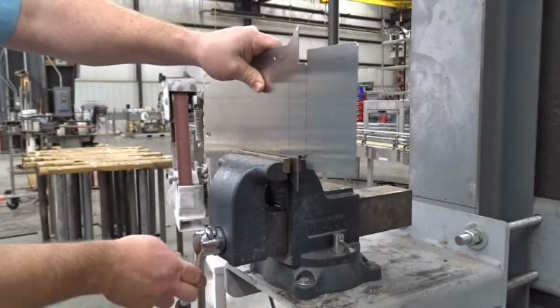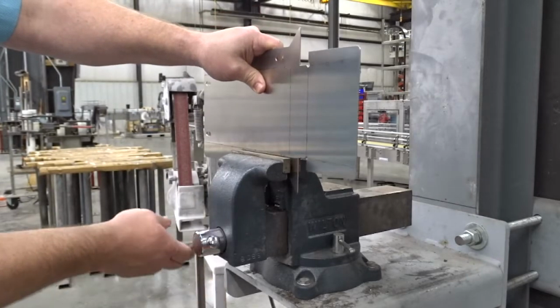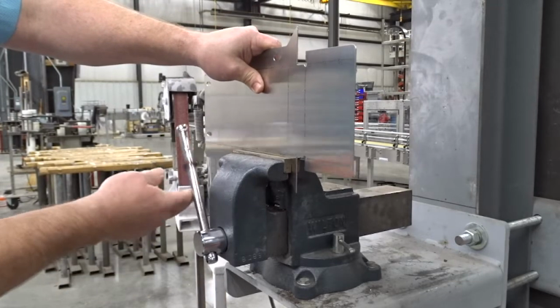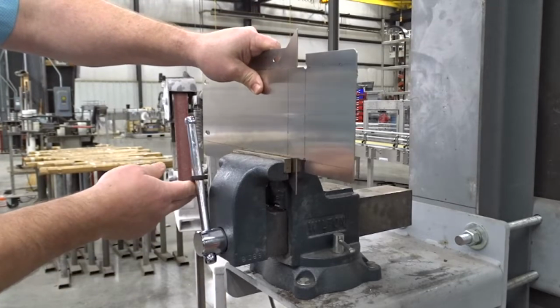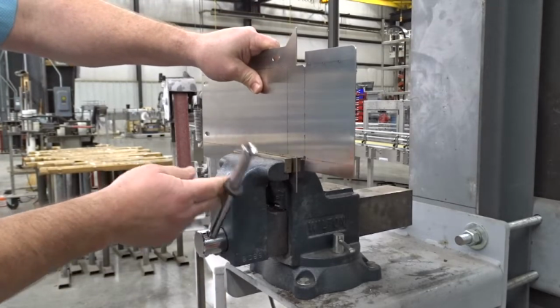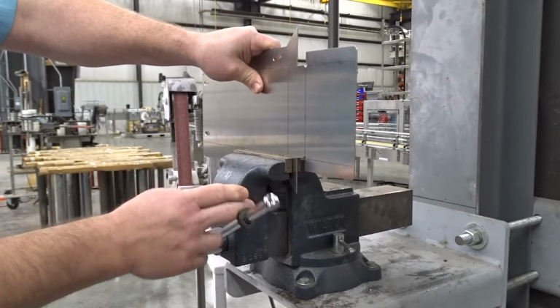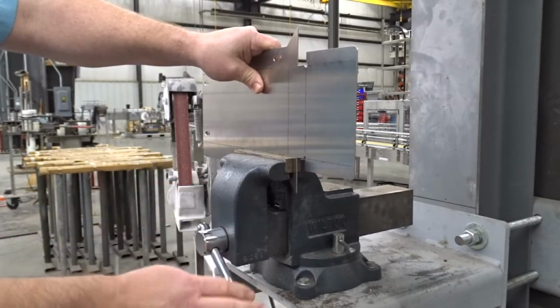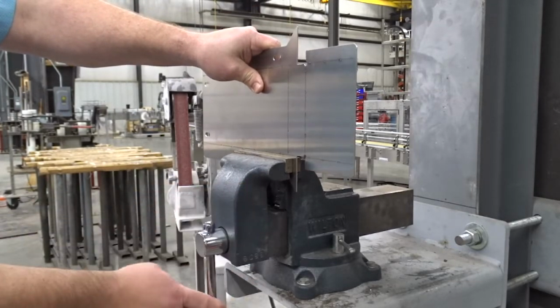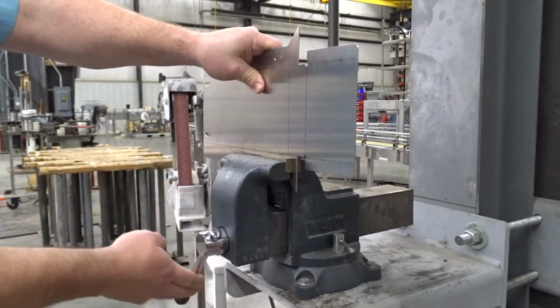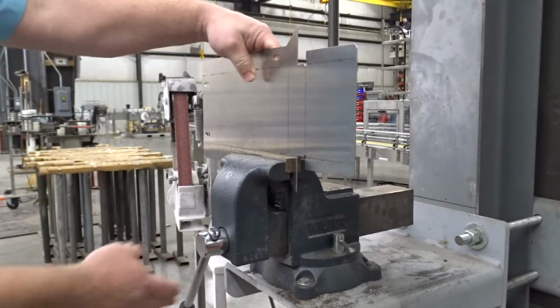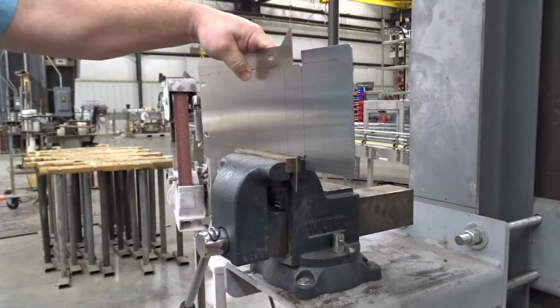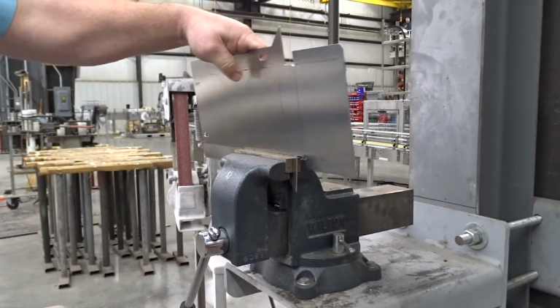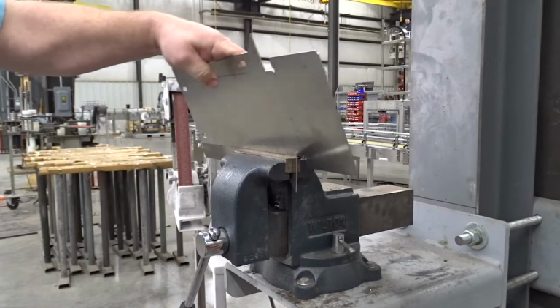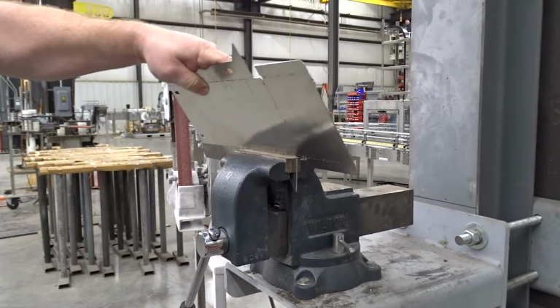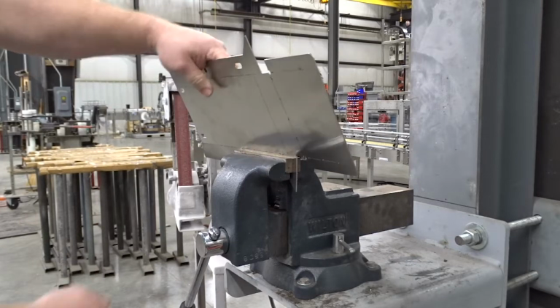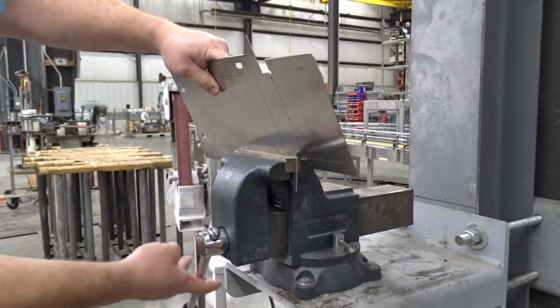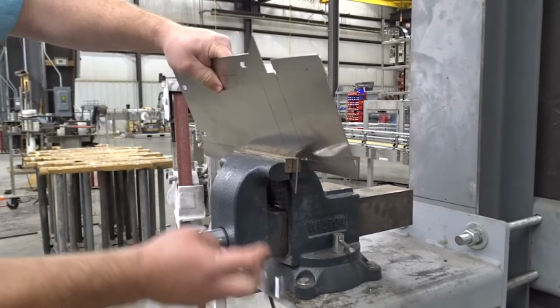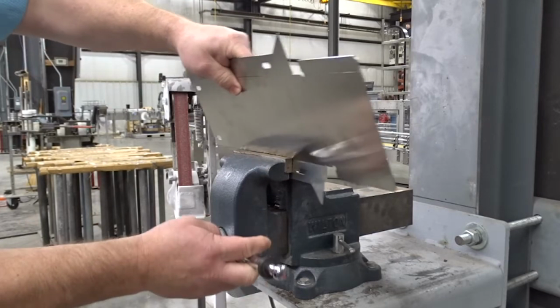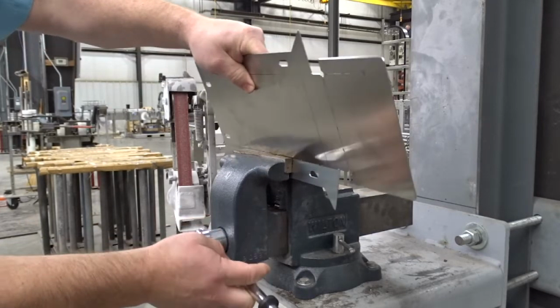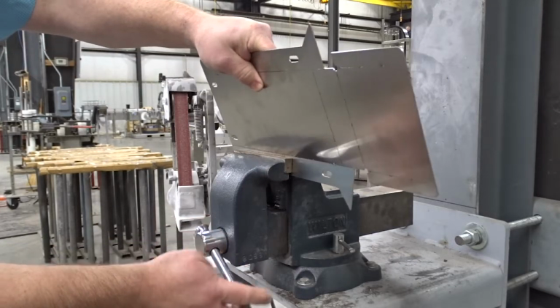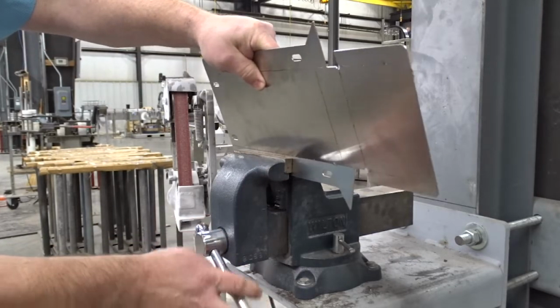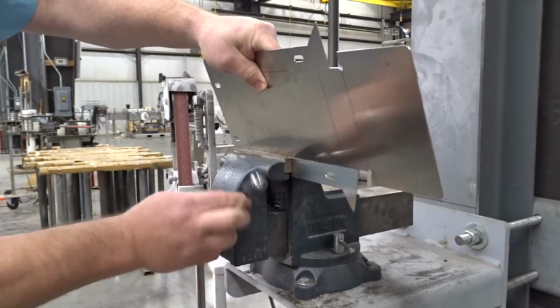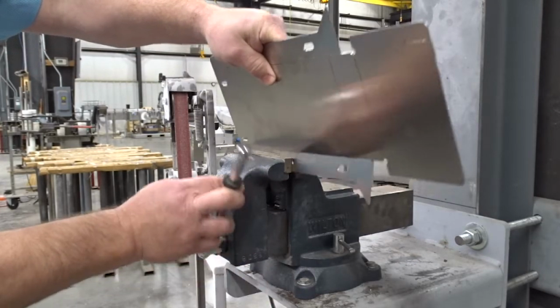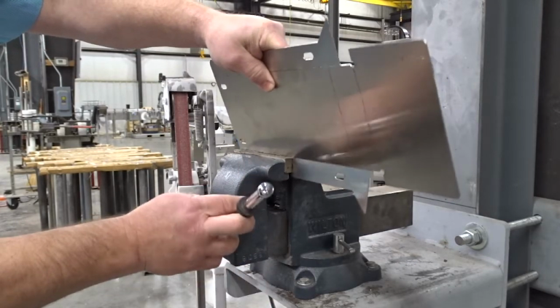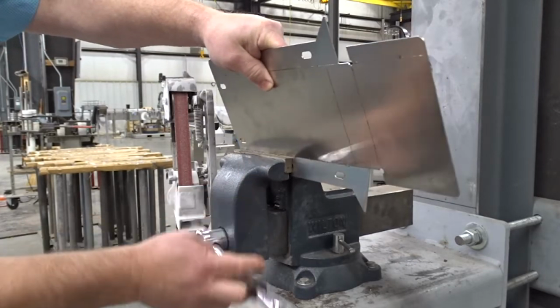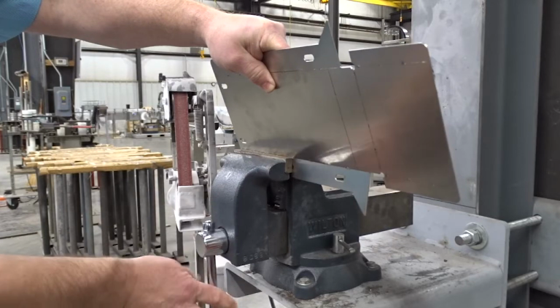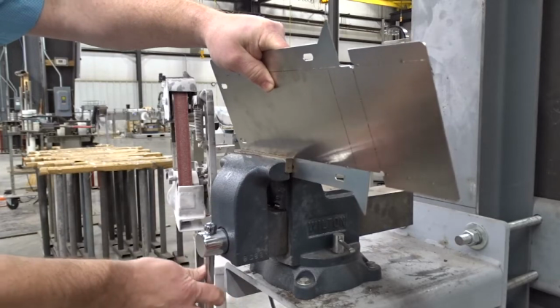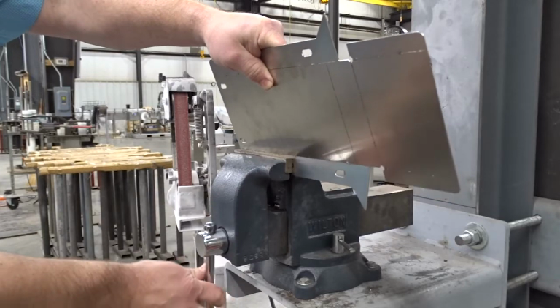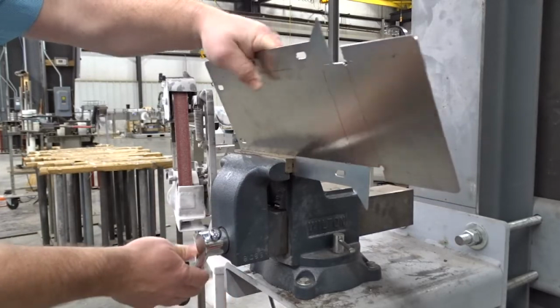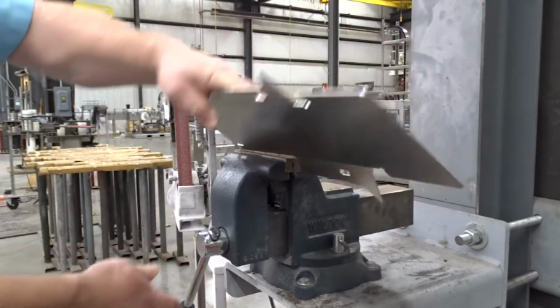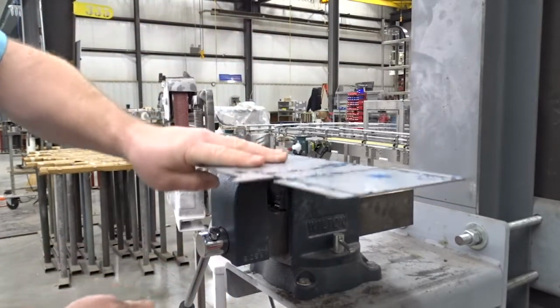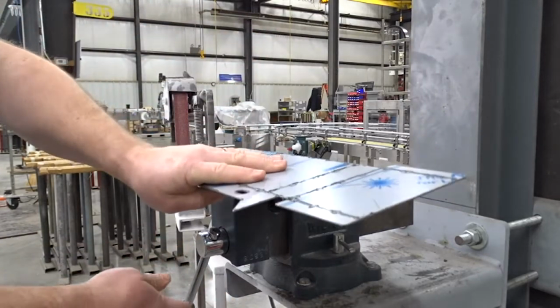What we do is we just line this up at the perforation and fold it over. Now this is a little bit bigger end cap because it's for a drive, so it takes a little bit more.